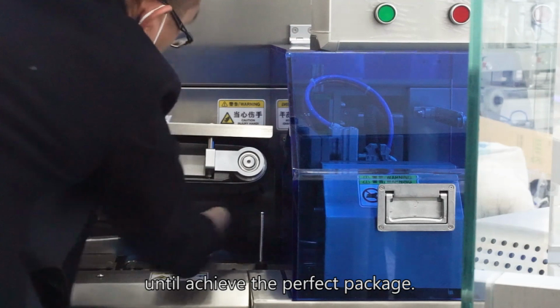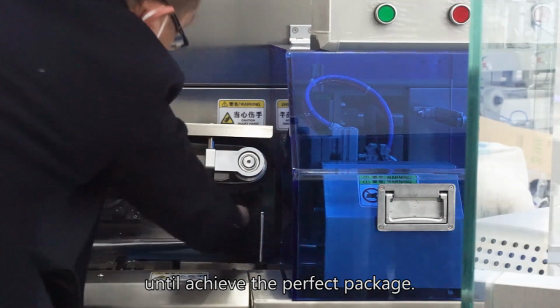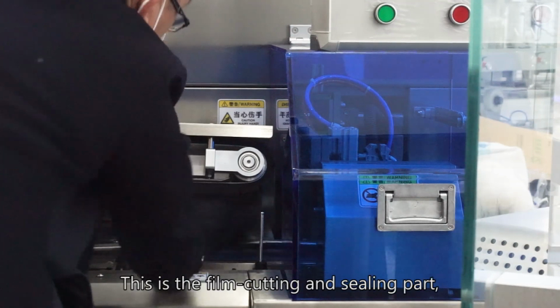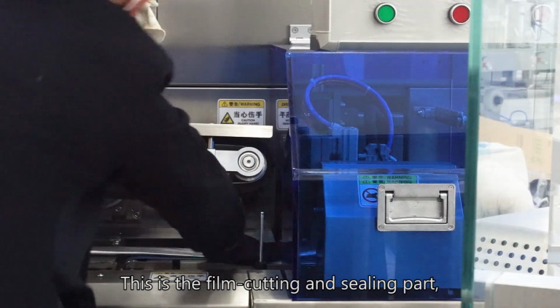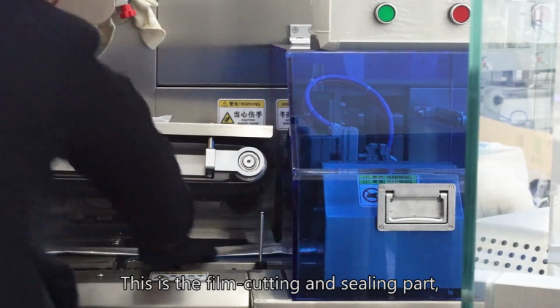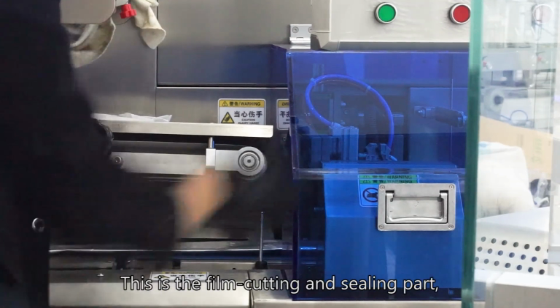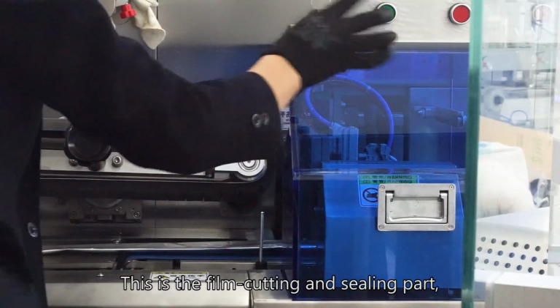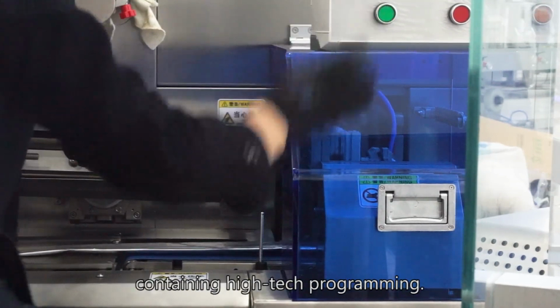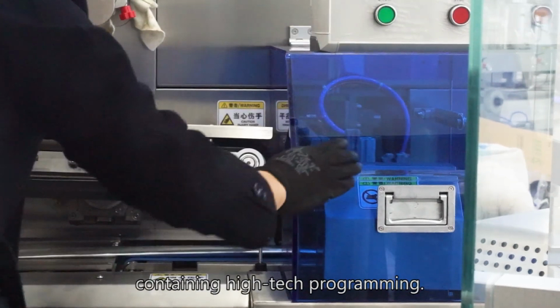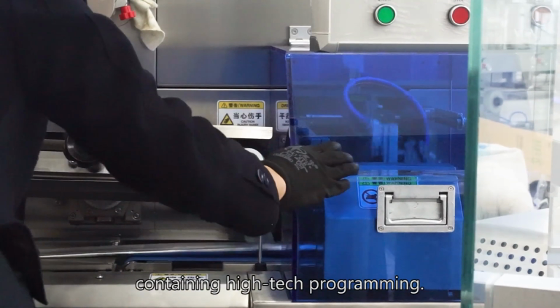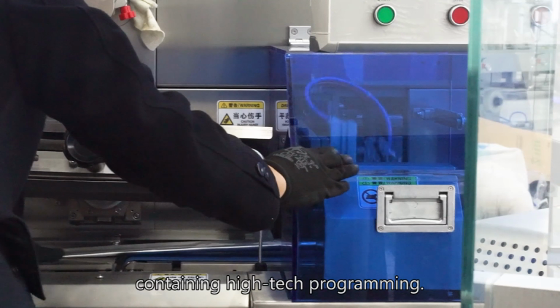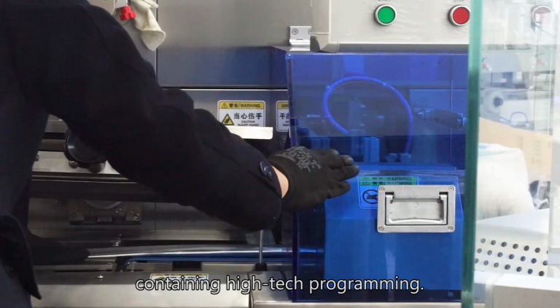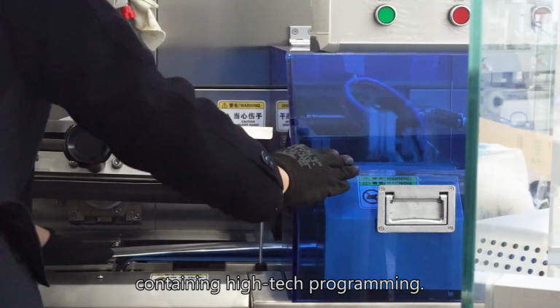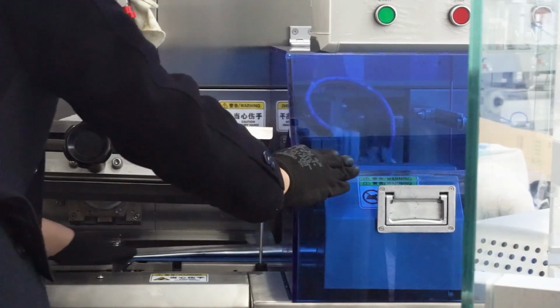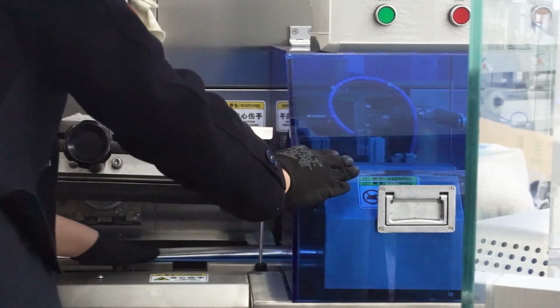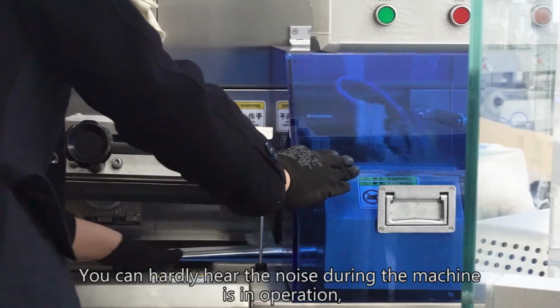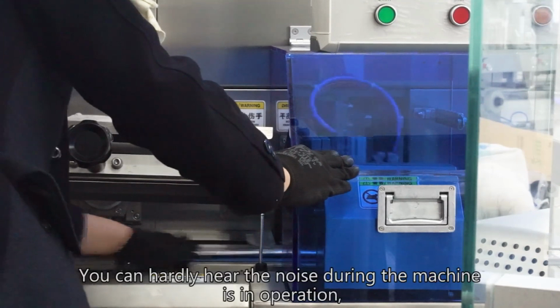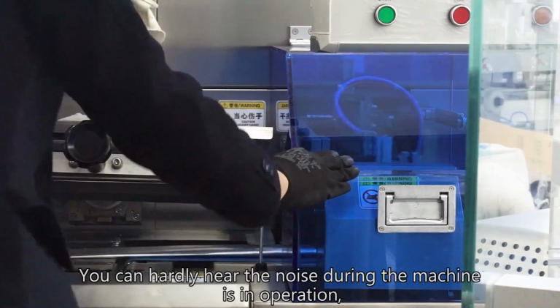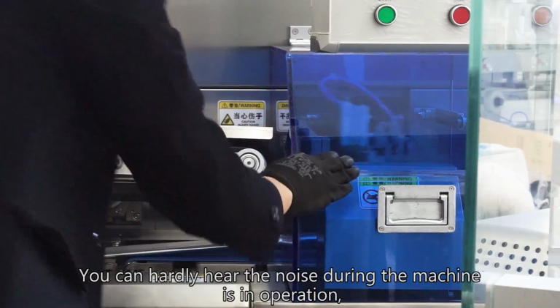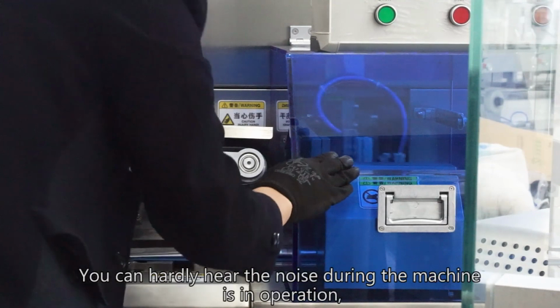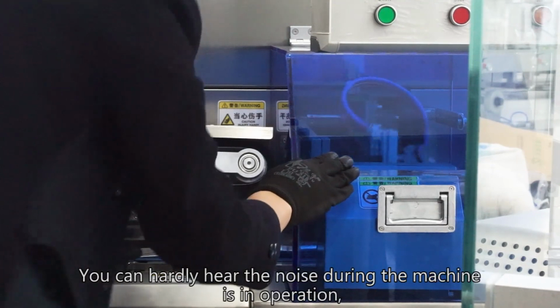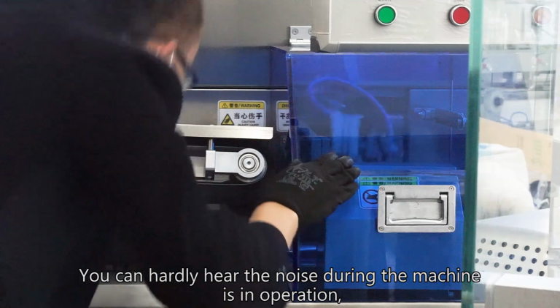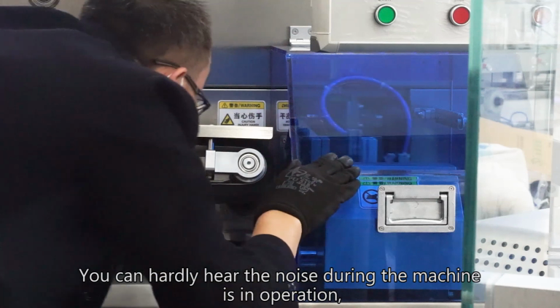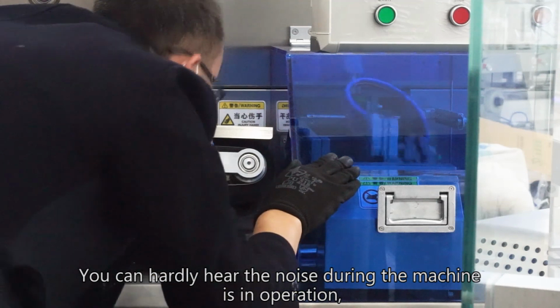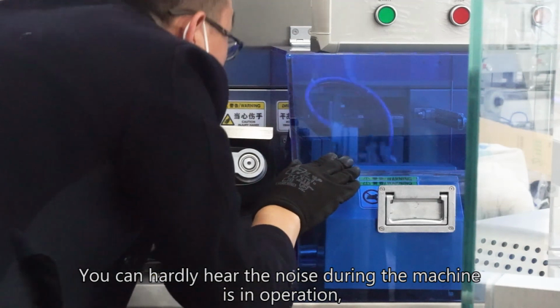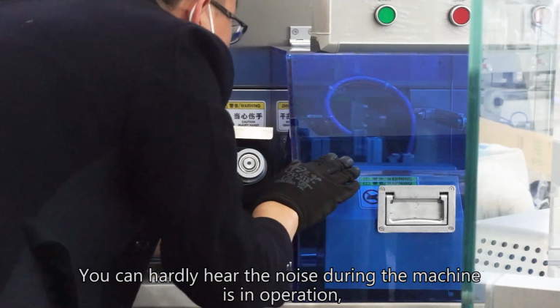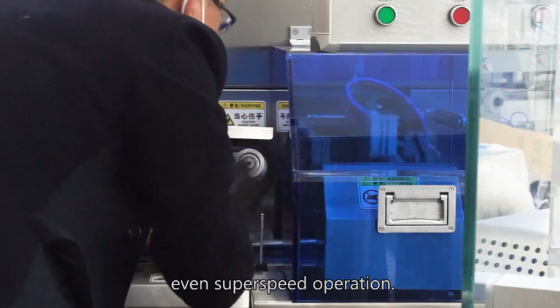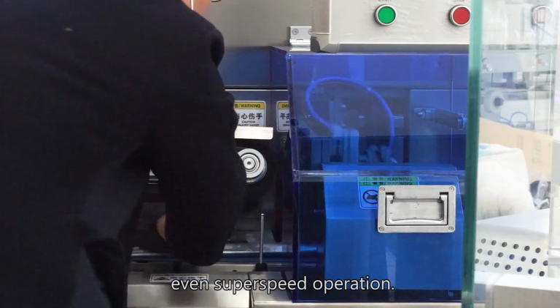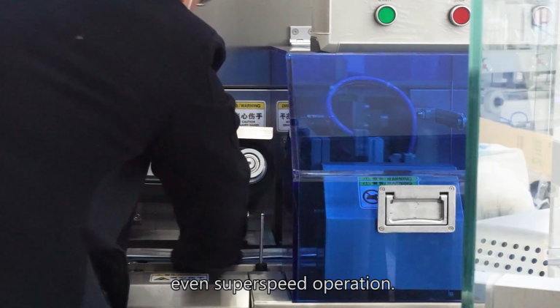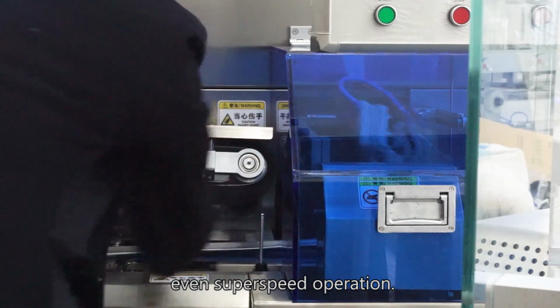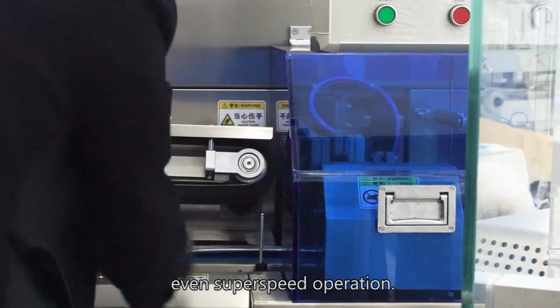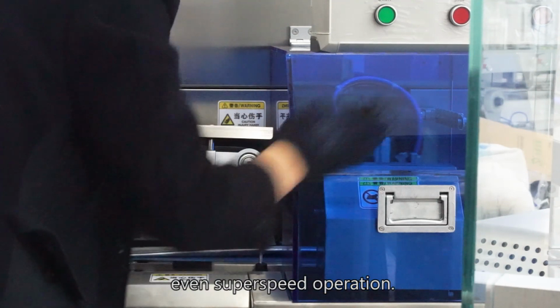This is the film cutting and sealing part, containing high-tech programming. You can hardly hear any noise during operation, even at super speed.